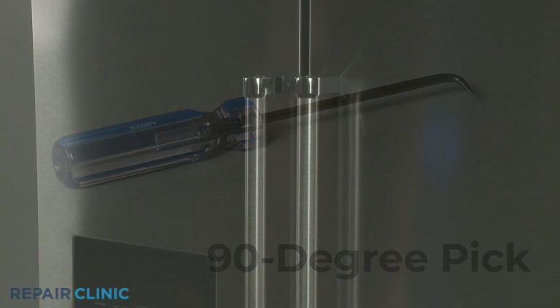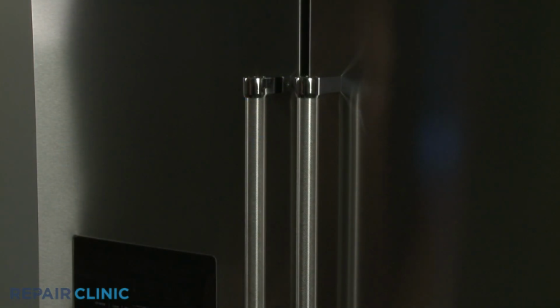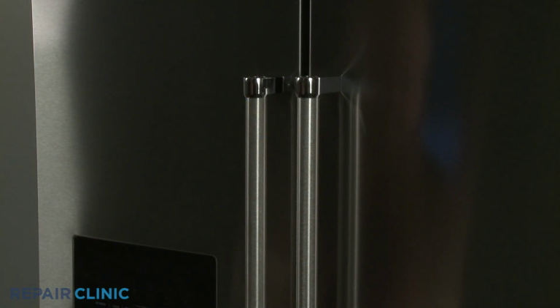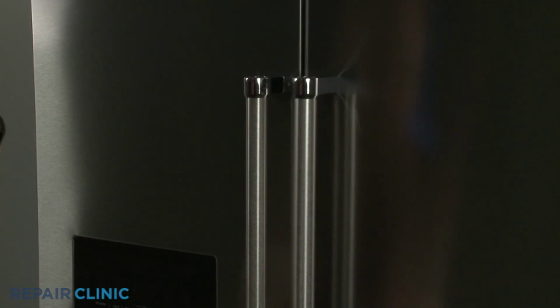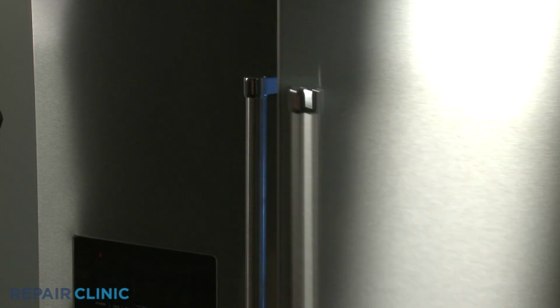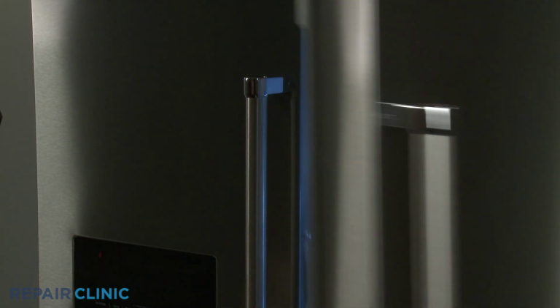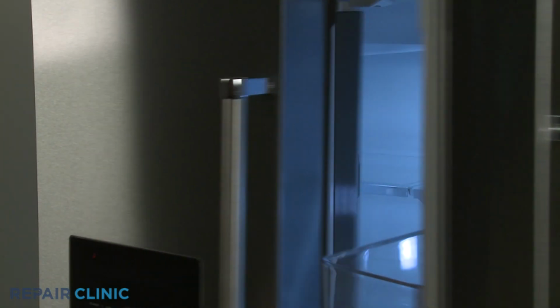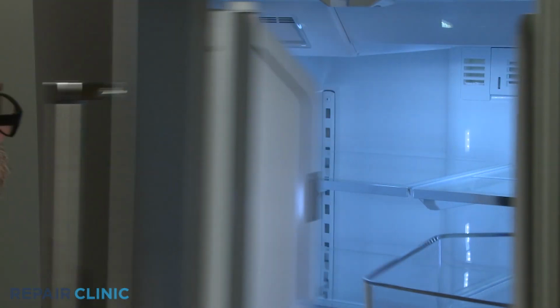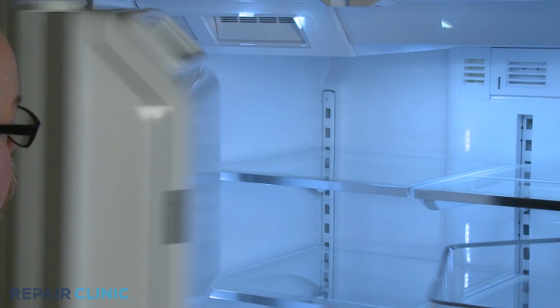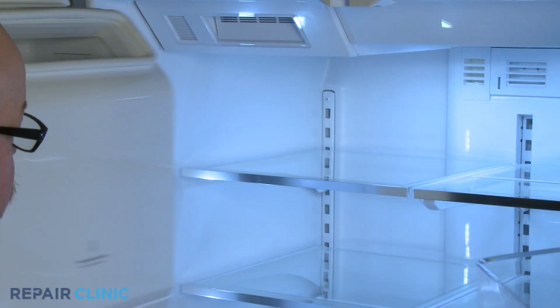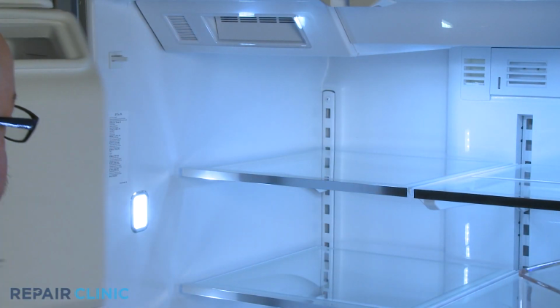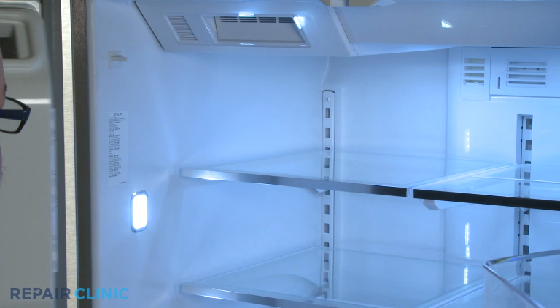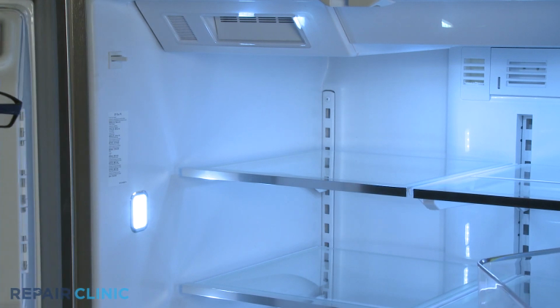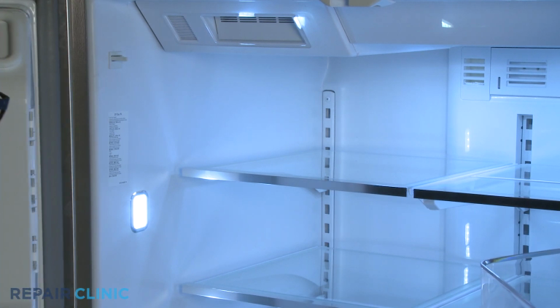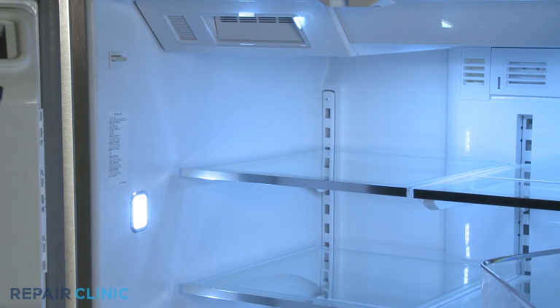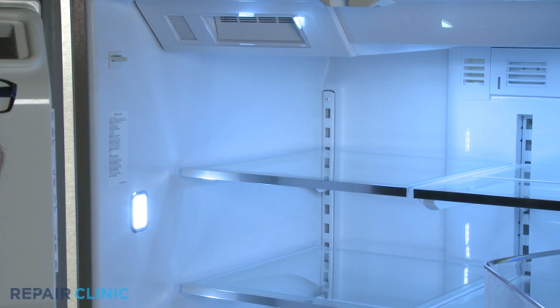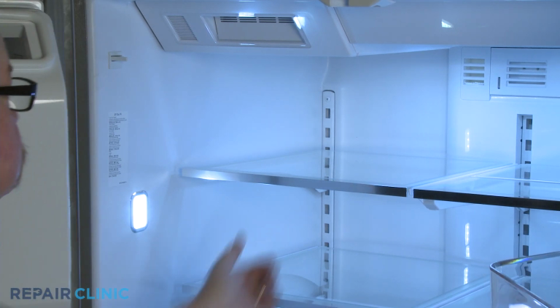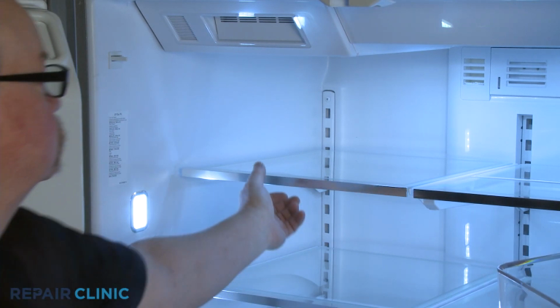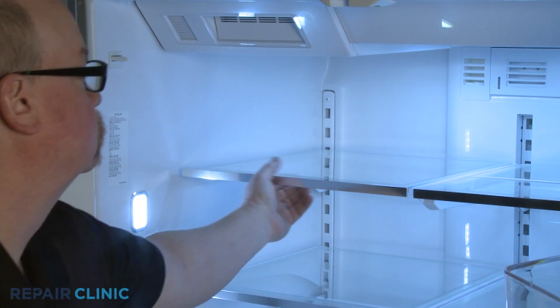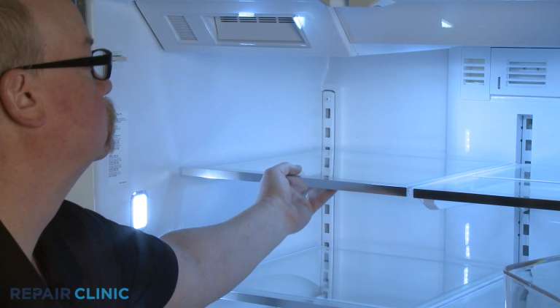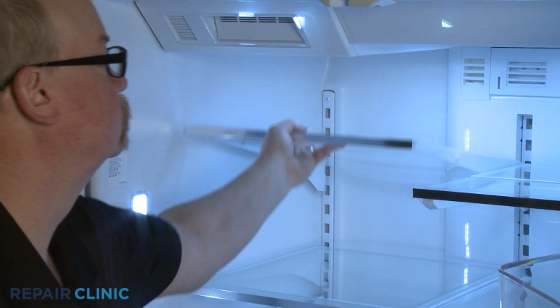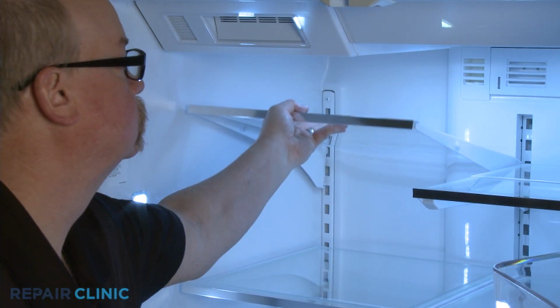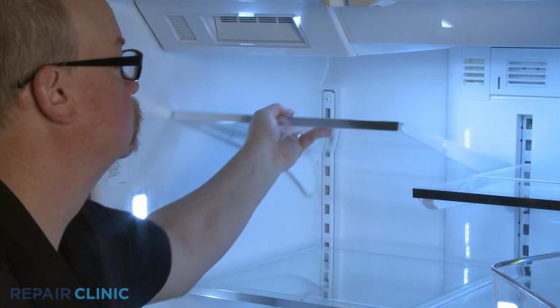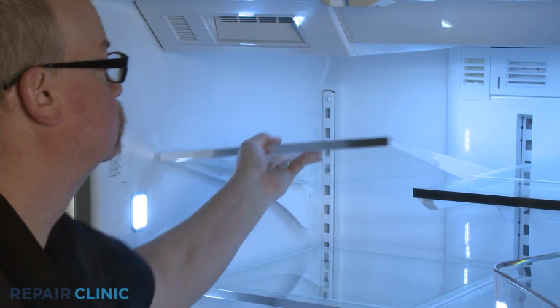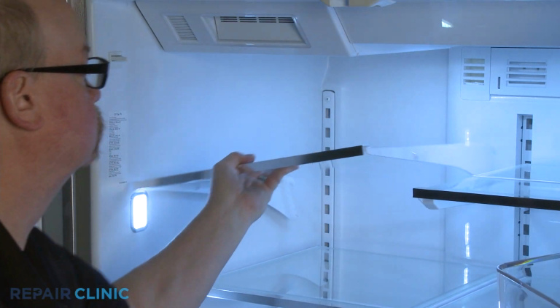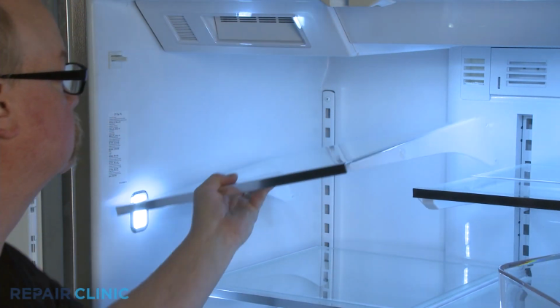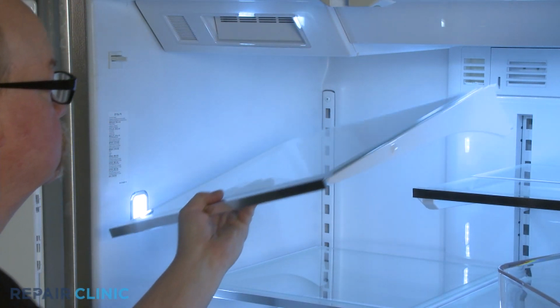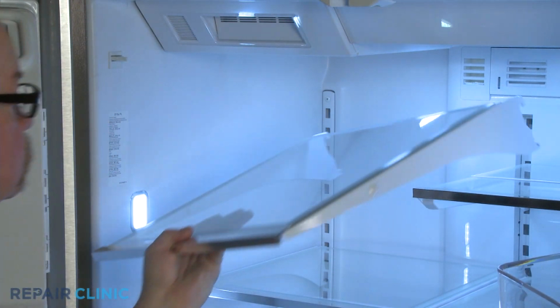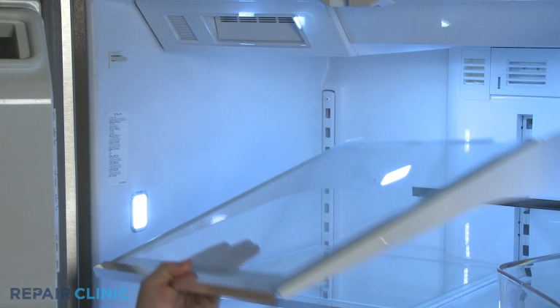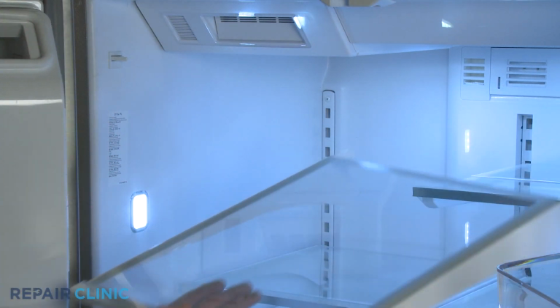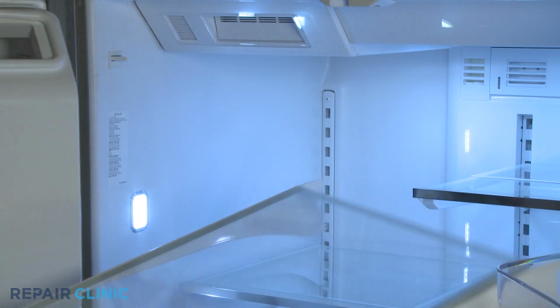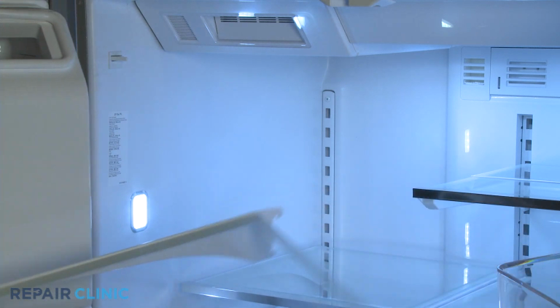Your first step is to remove all four glass shelves by lifting the front of each shelf up, then detach the bracket tabs from the shelf support to remove.